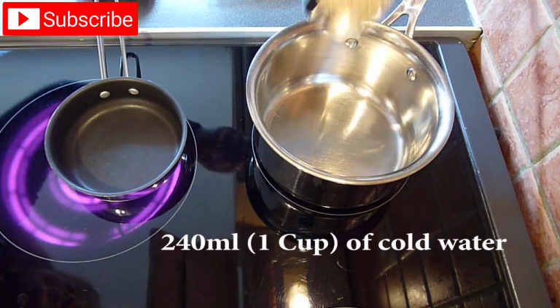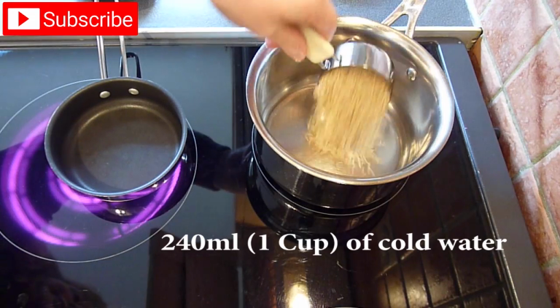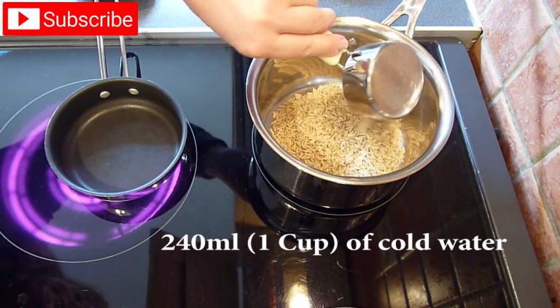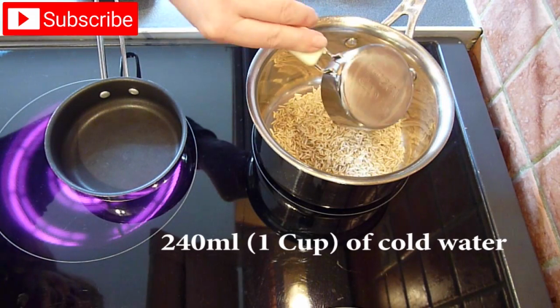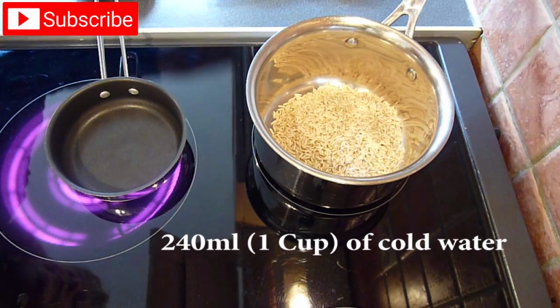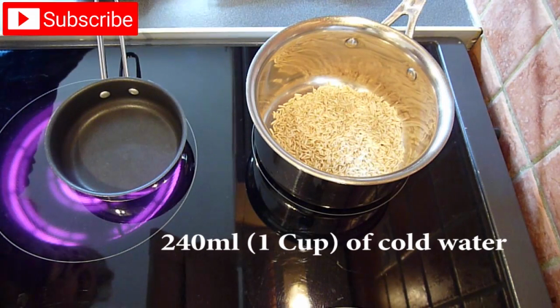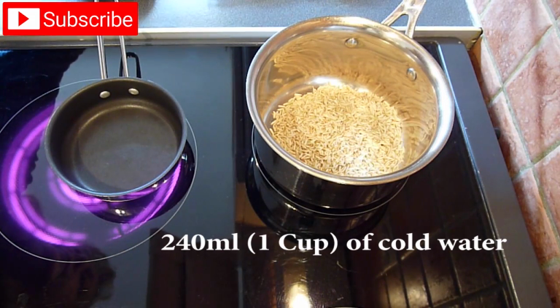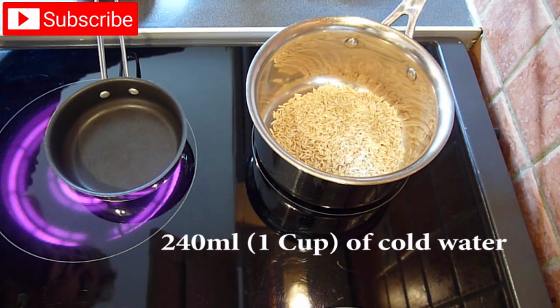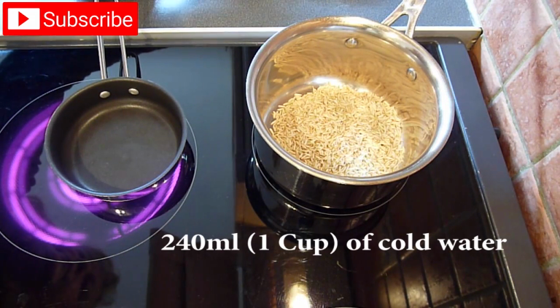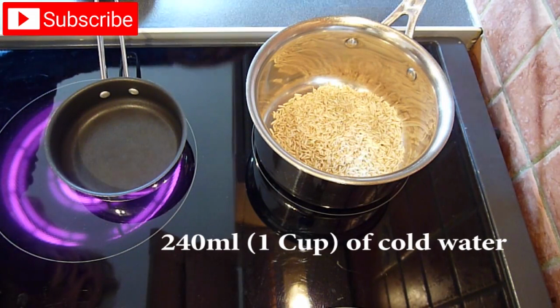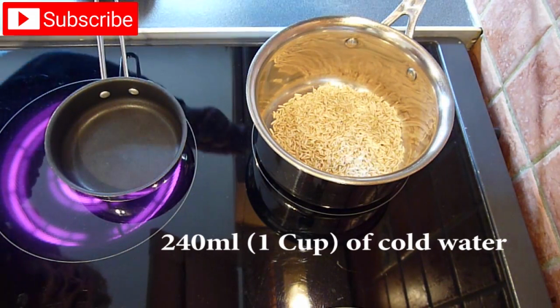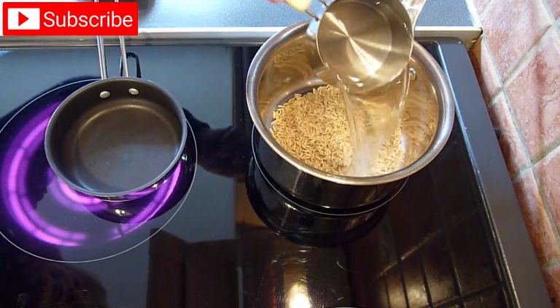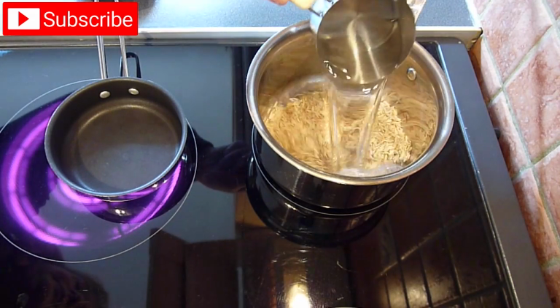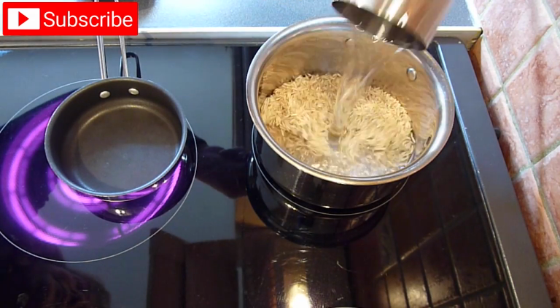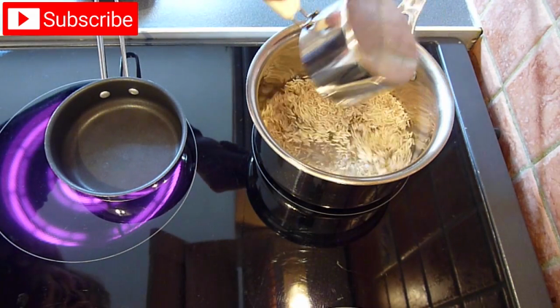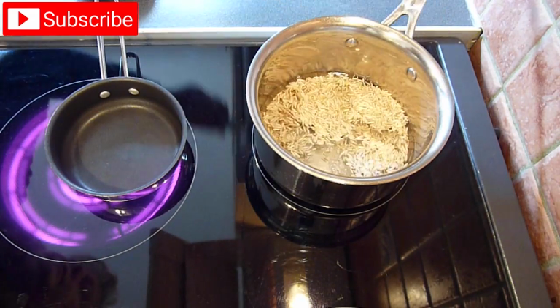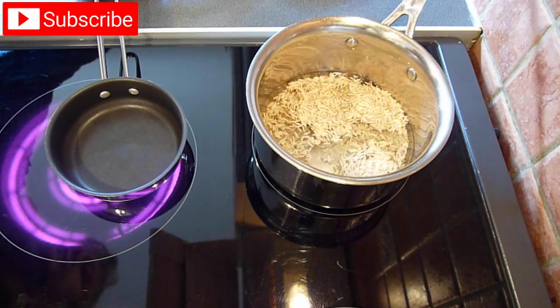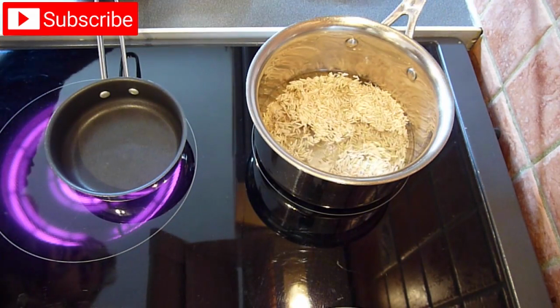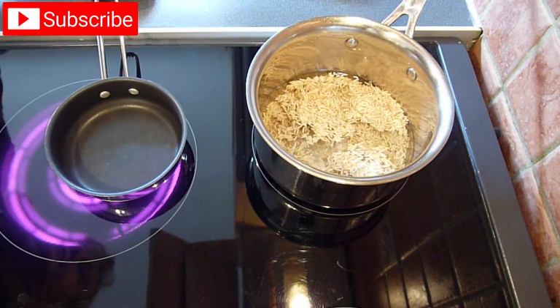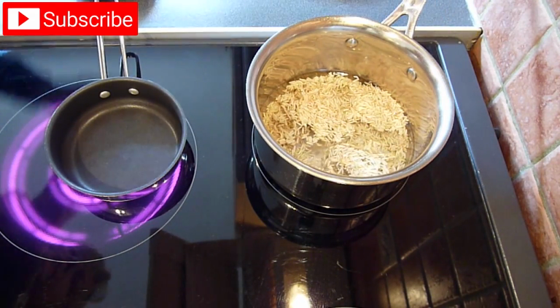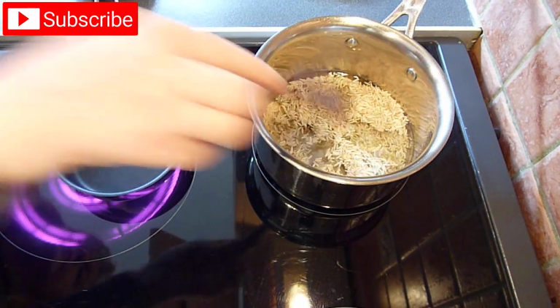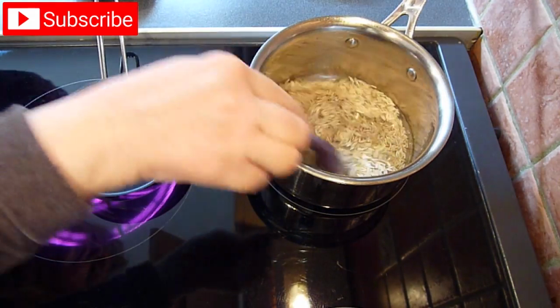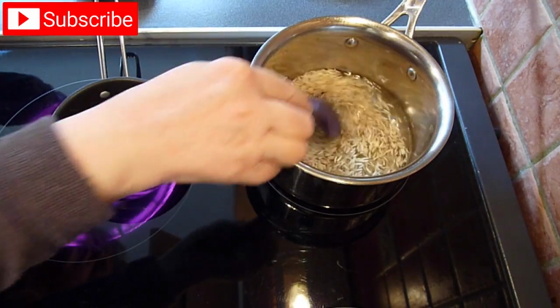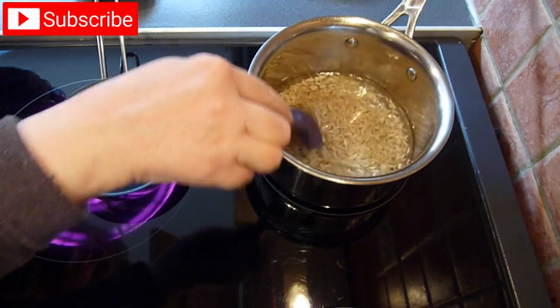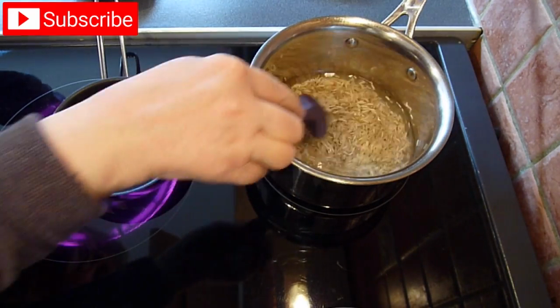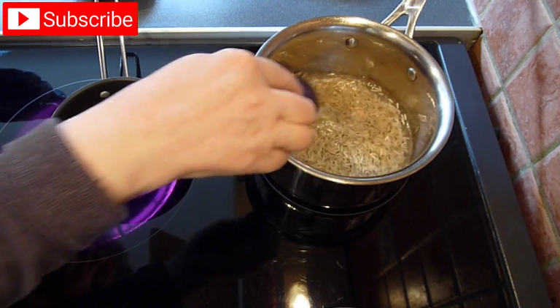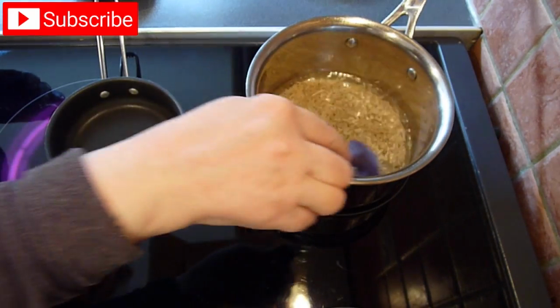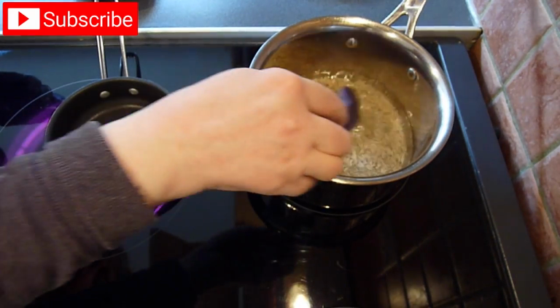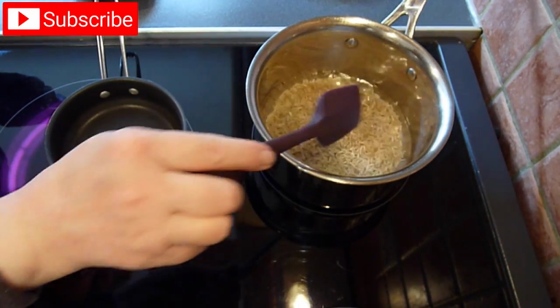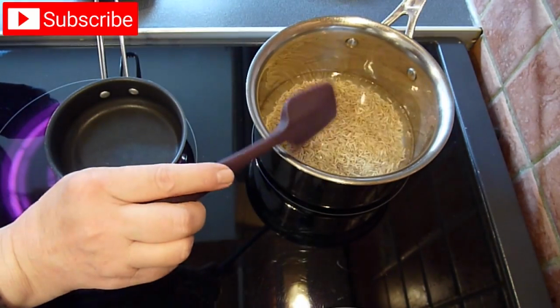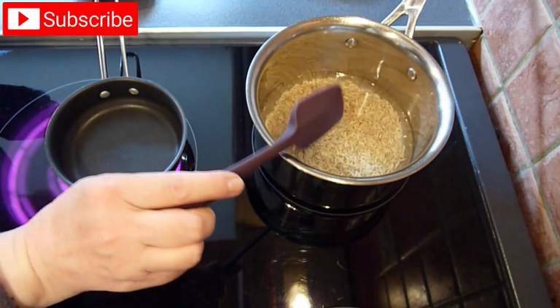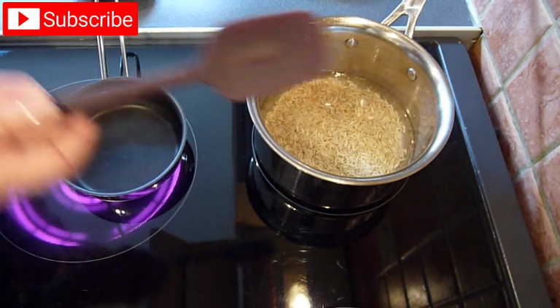Next, we're going to start cooking the rice in a medium saucepan, adding 240ml which is 1 cup of cold water. Give the rice a quick stir and bring it to a simmer over a medium heat. Then reduce the heat to low and leave it to cook without the lid on.